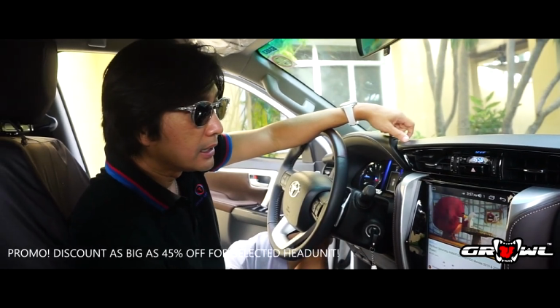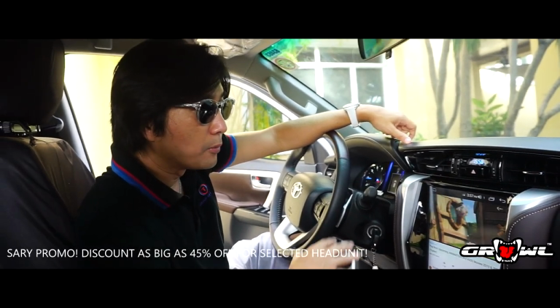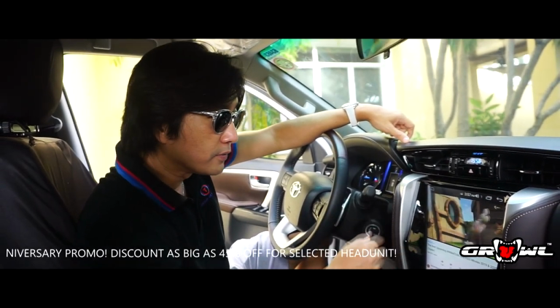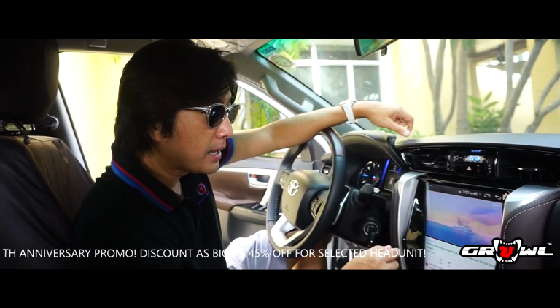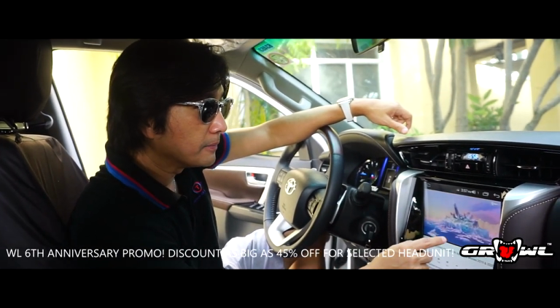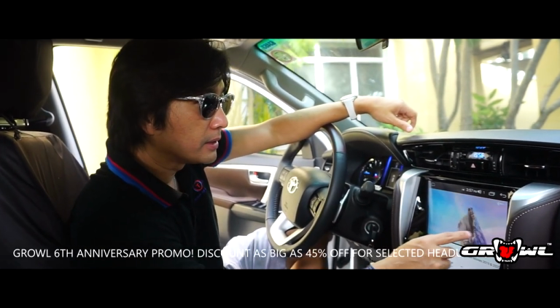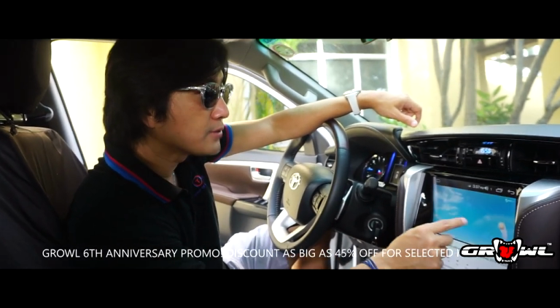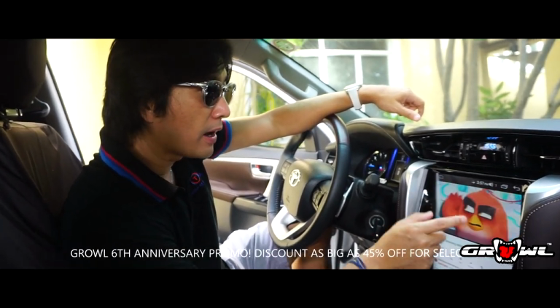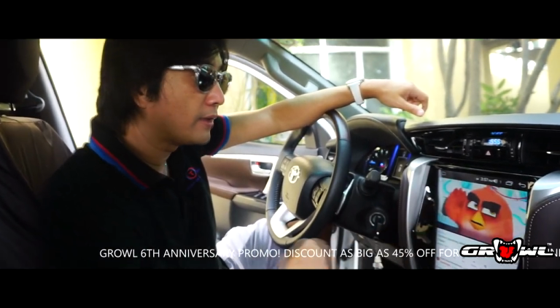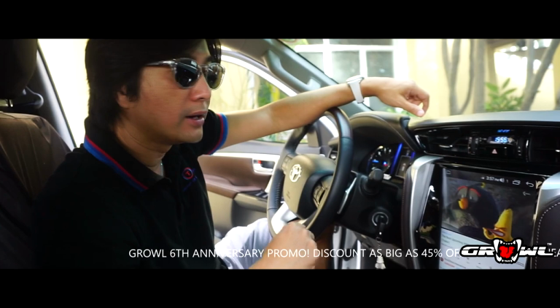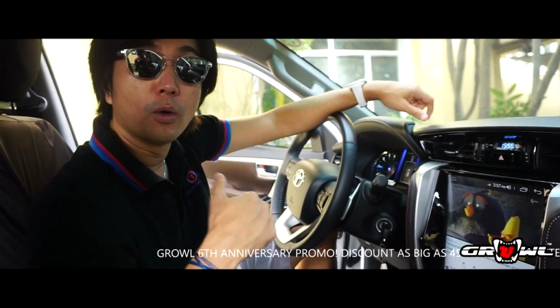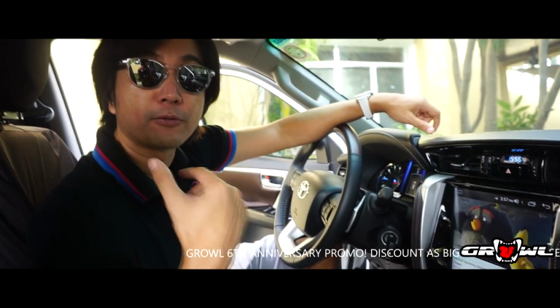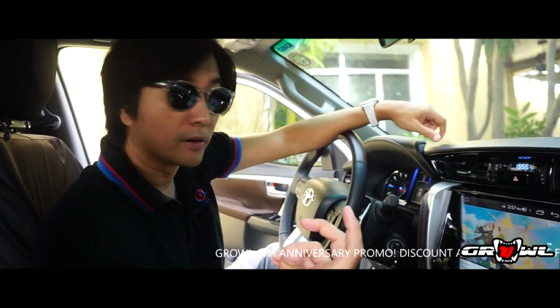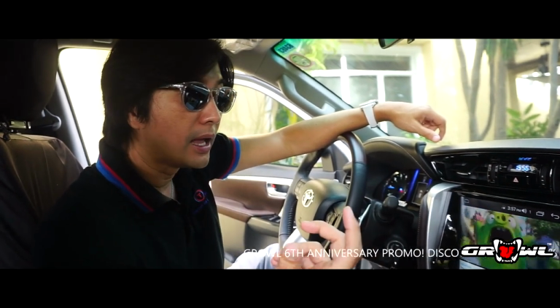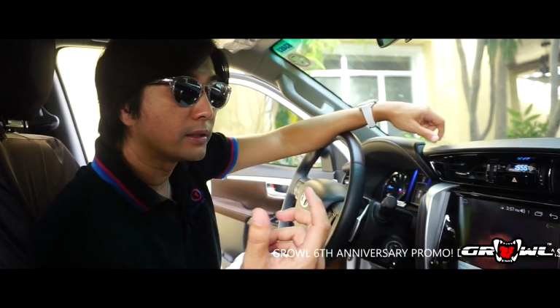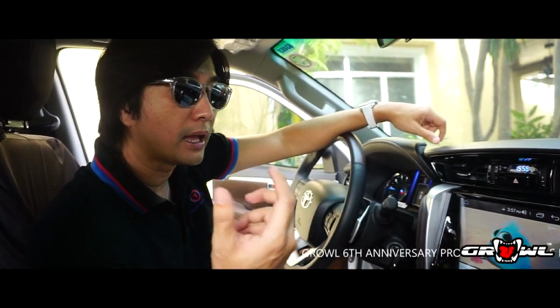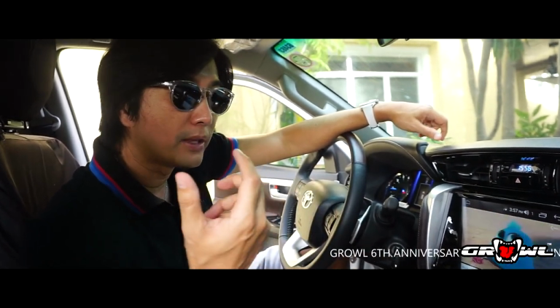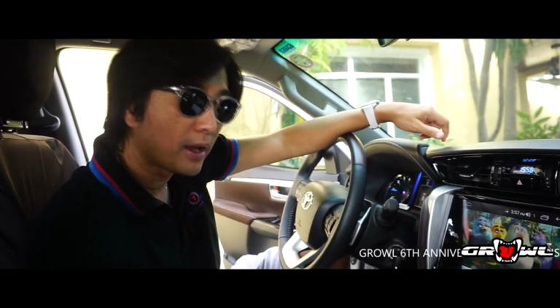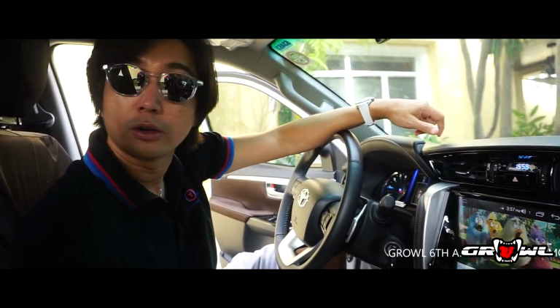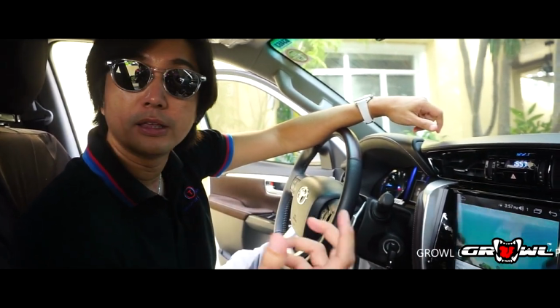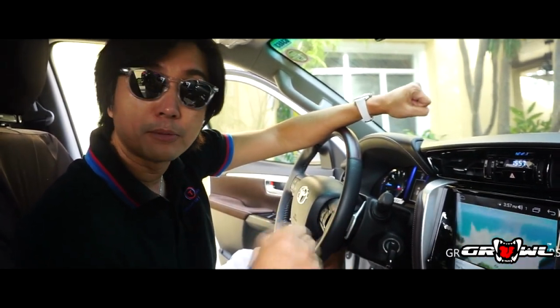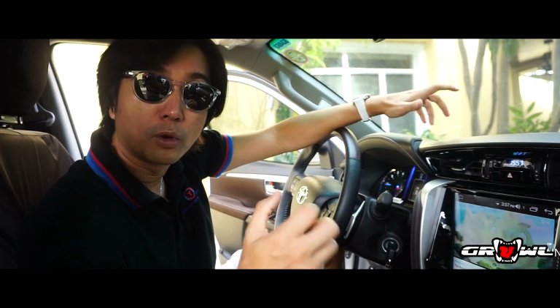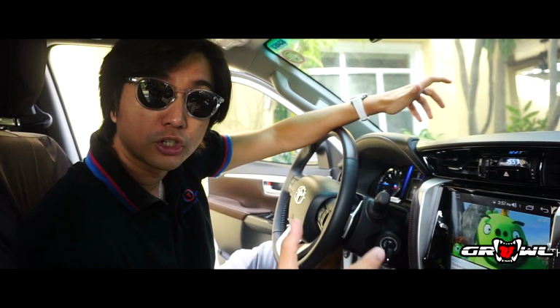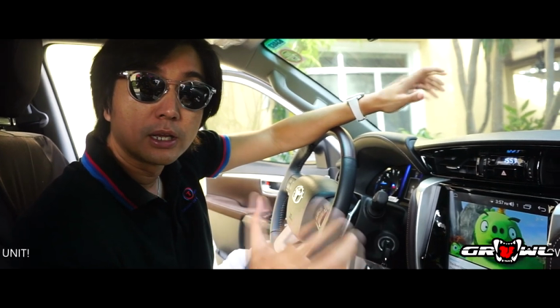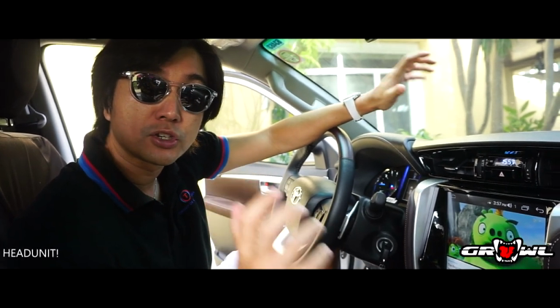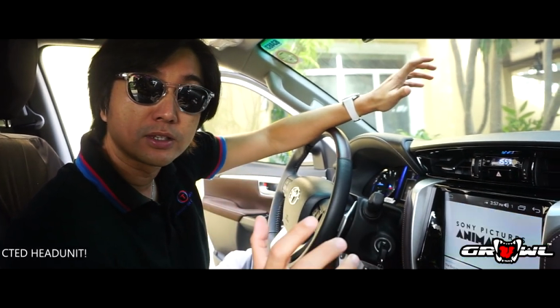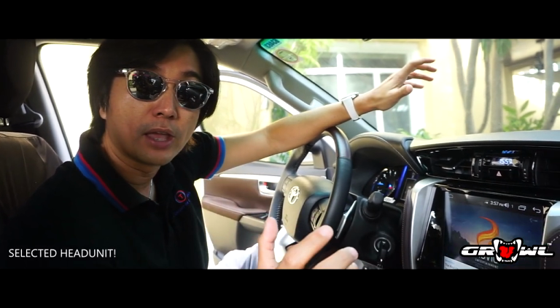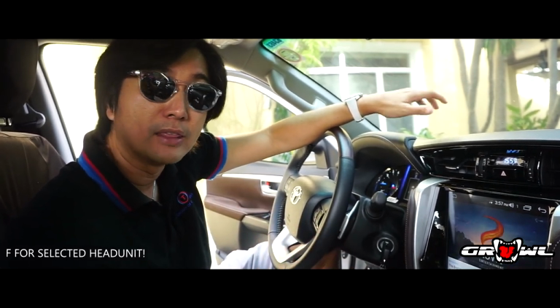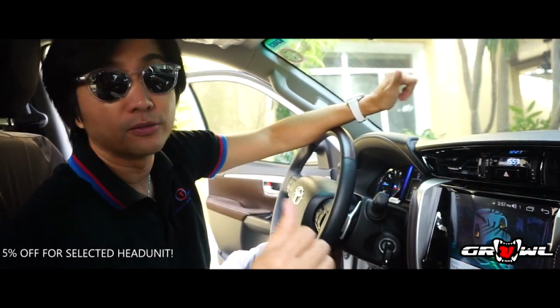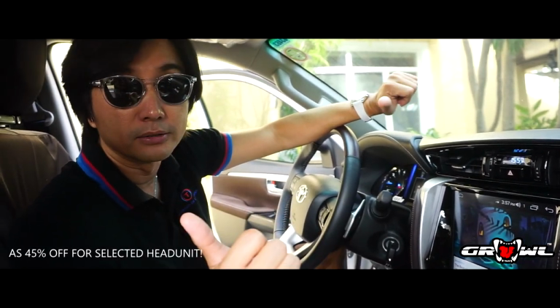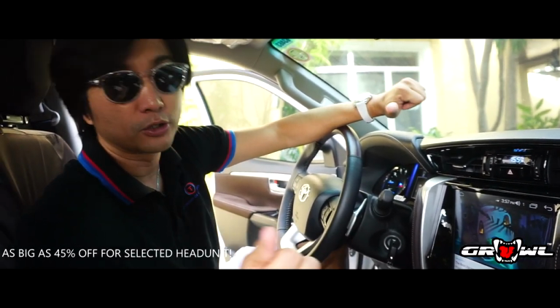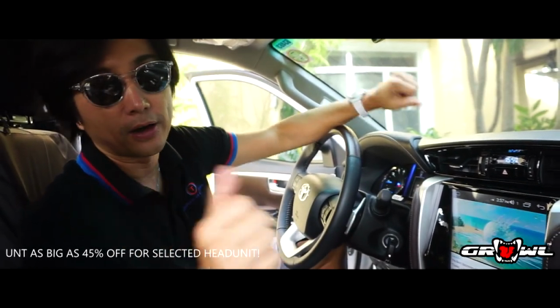Once you've got it playing, the guys from Graal have gone one step further. What they've let me try out are the 10.1 inch screens located in the back of the vehicle. Let's go check that out.